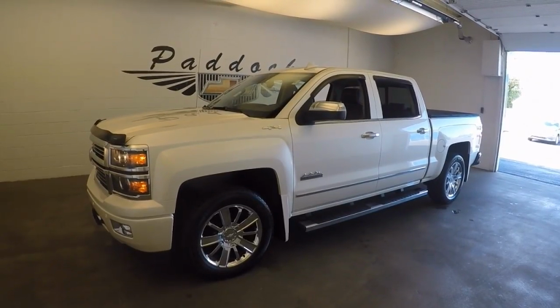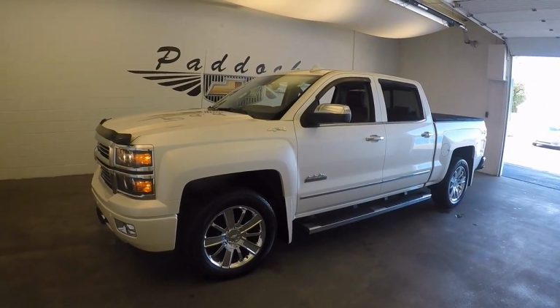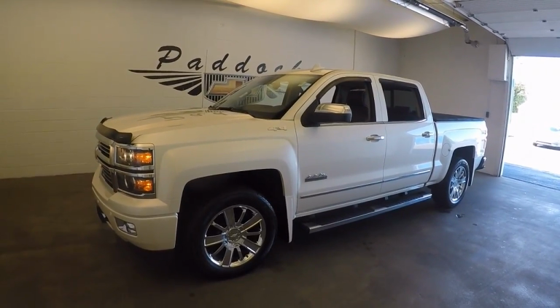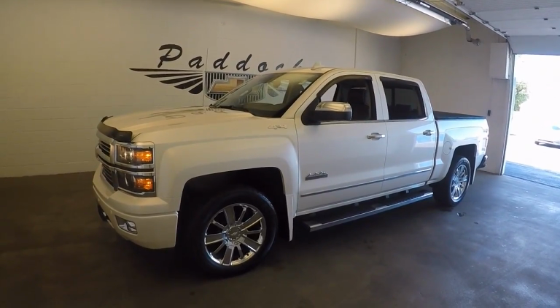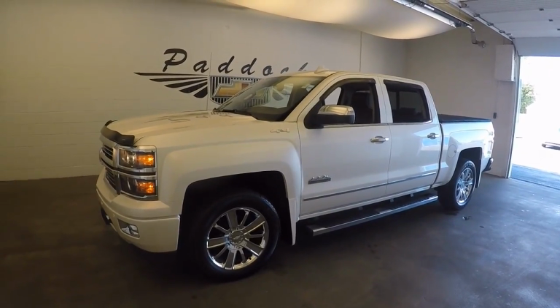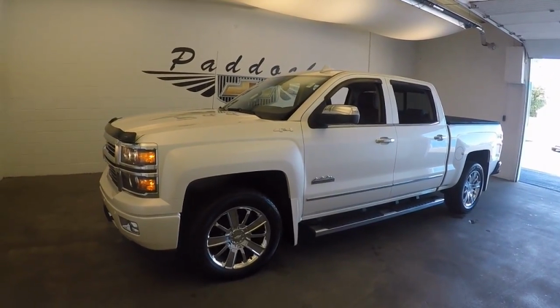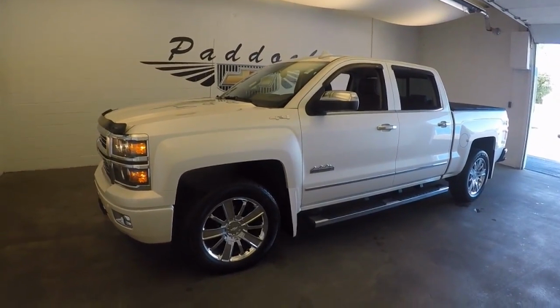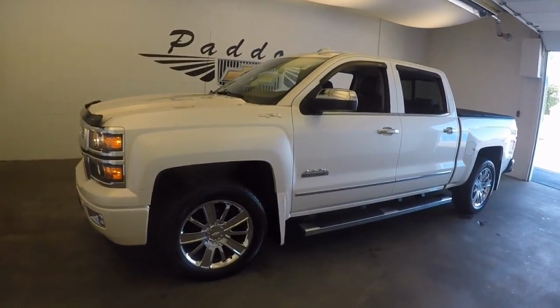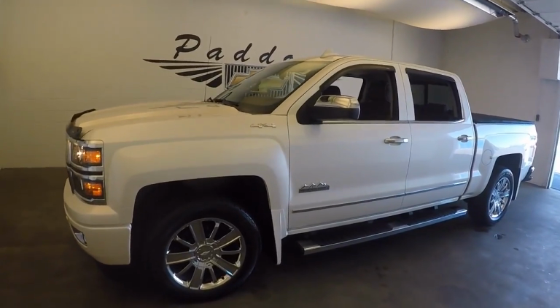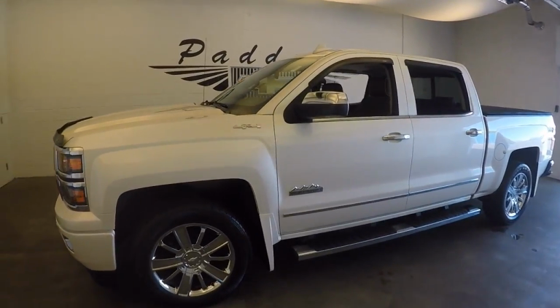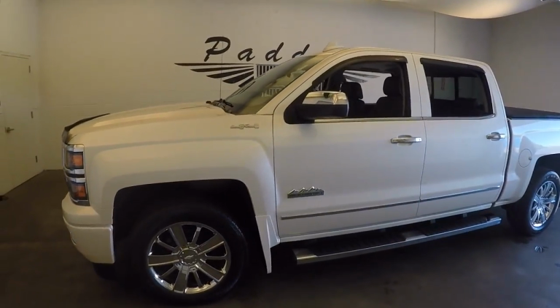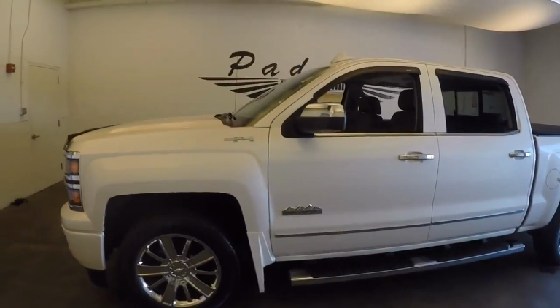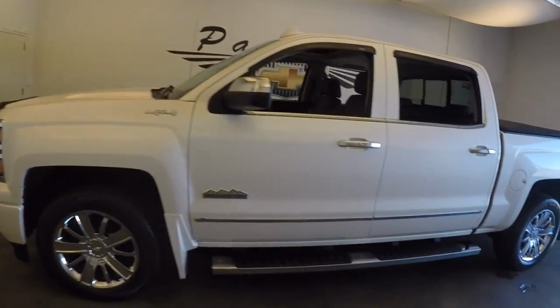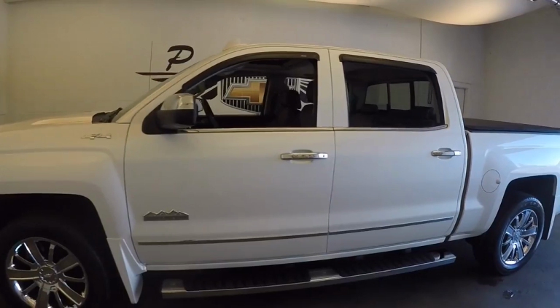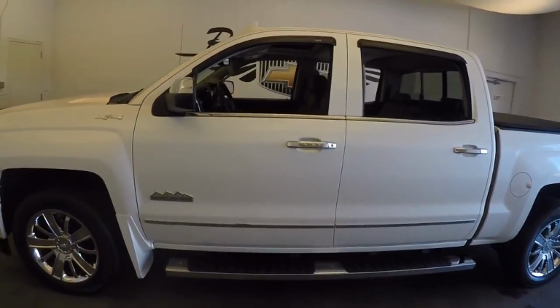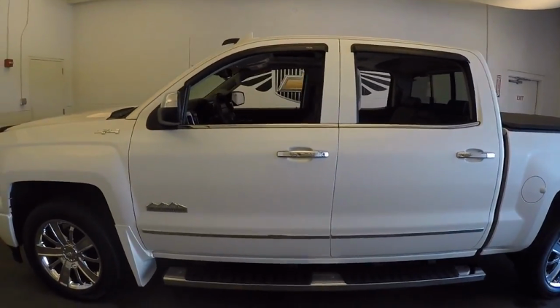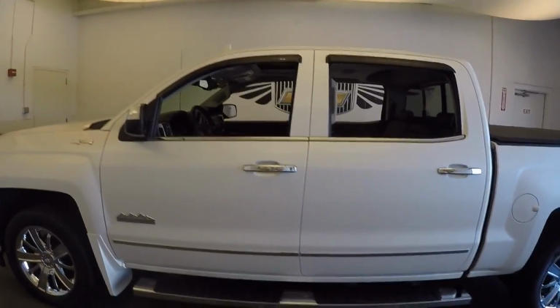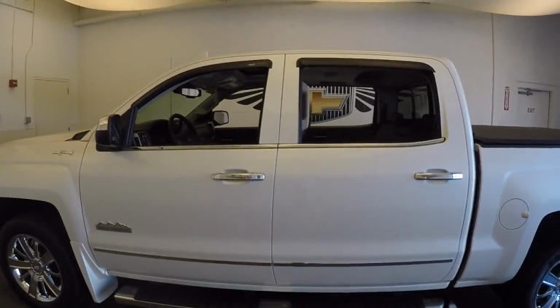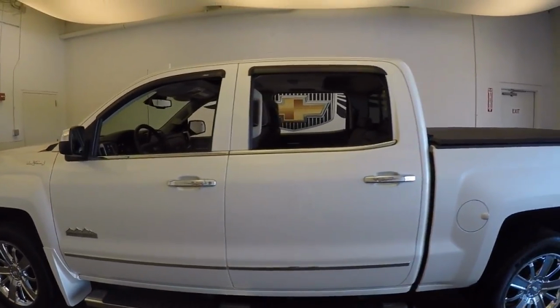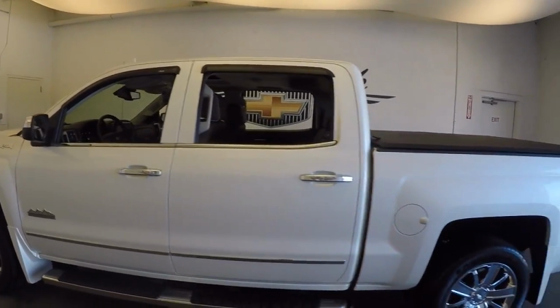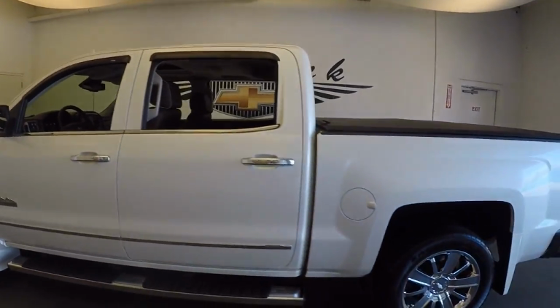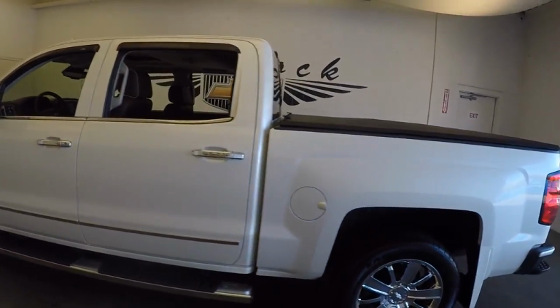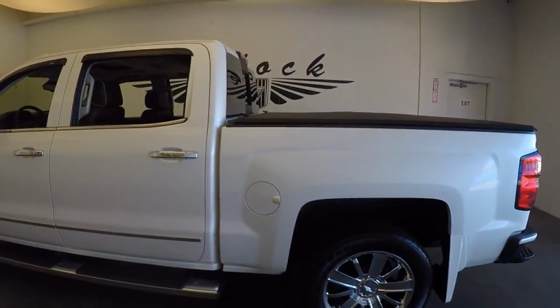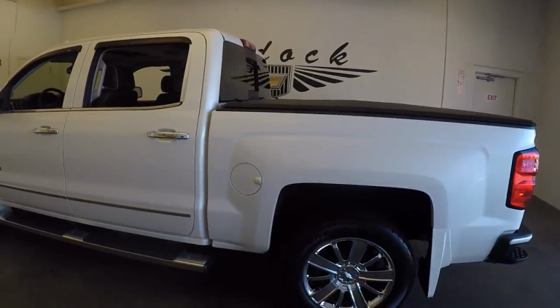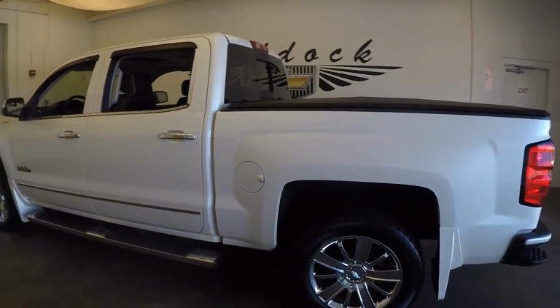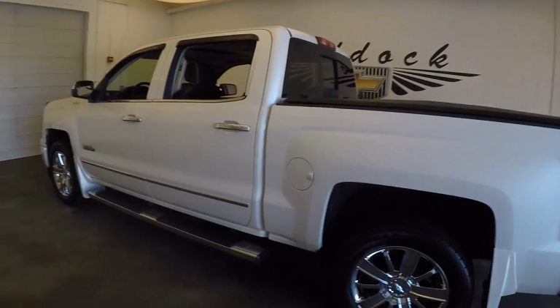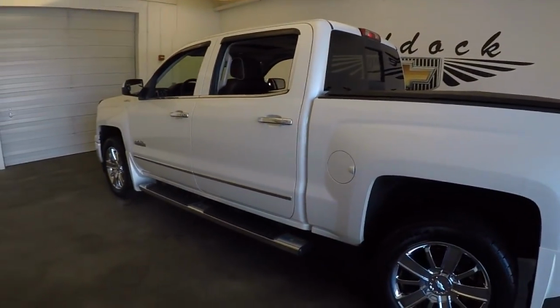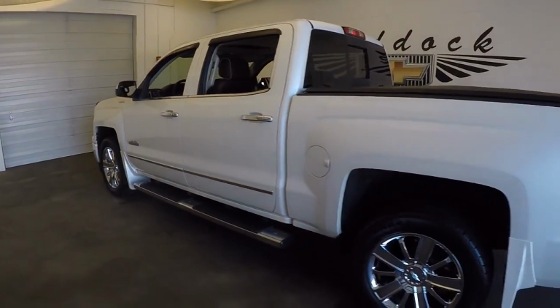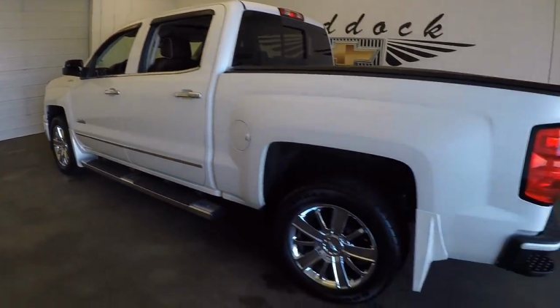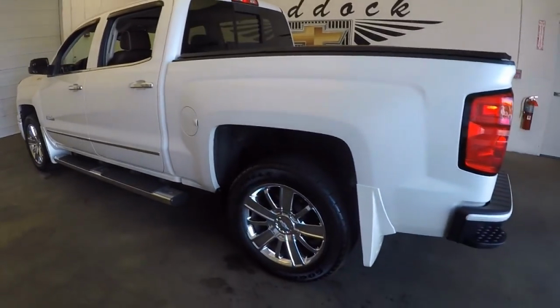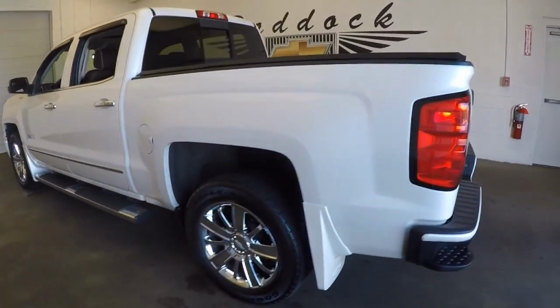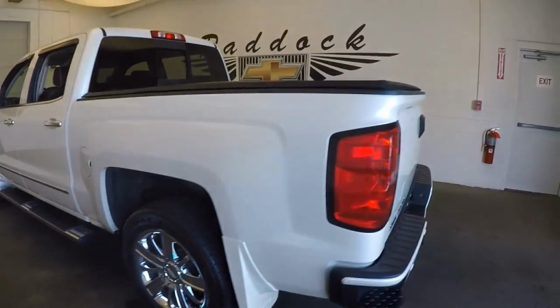It's a 2015 Chevy Silverado. This is a High Country Edition 4x4, in very nice condition. It has running boards all the way down the side and very nice chrome wheels.